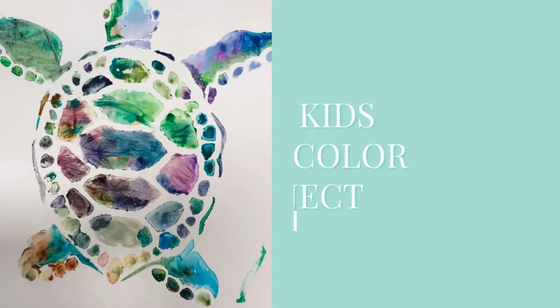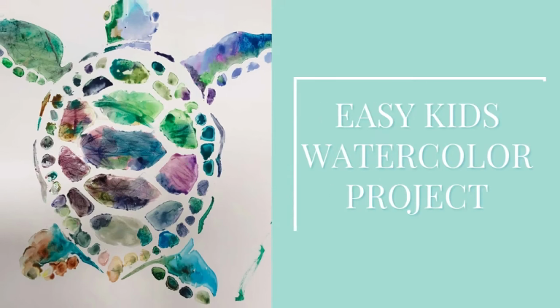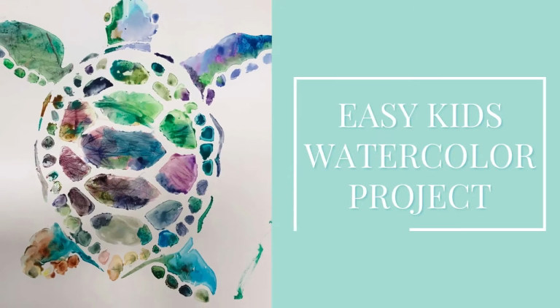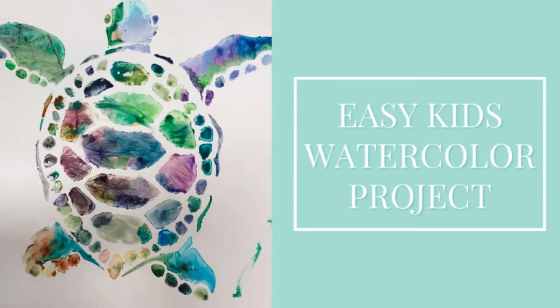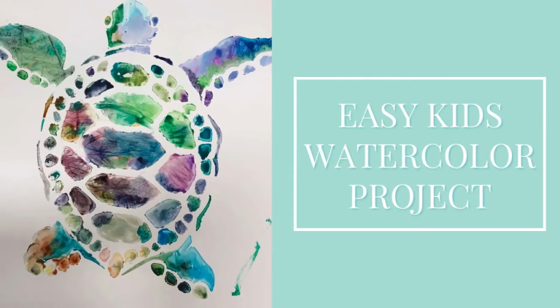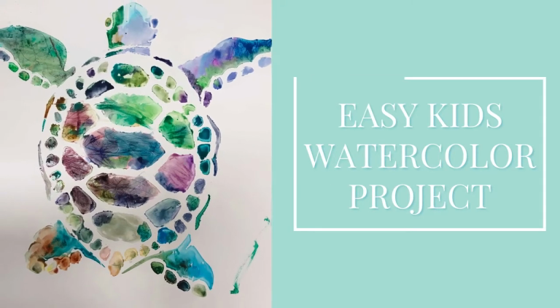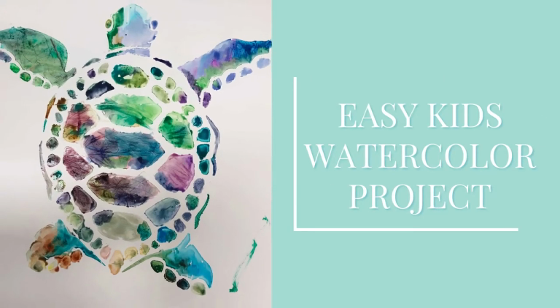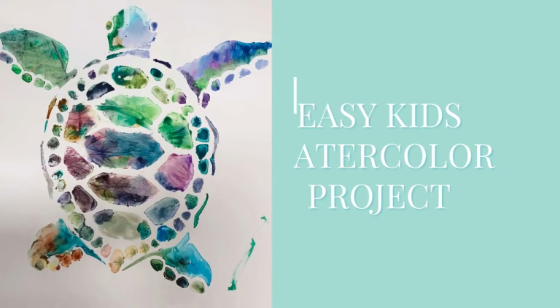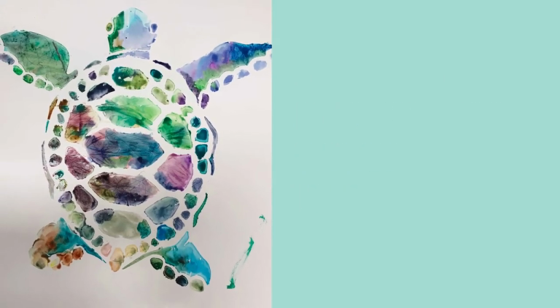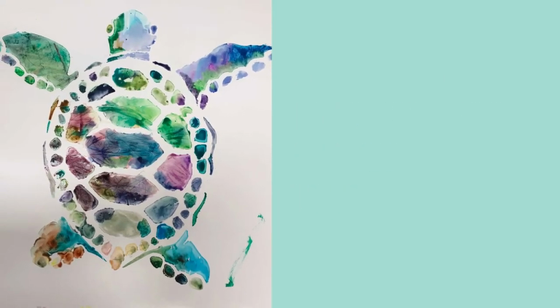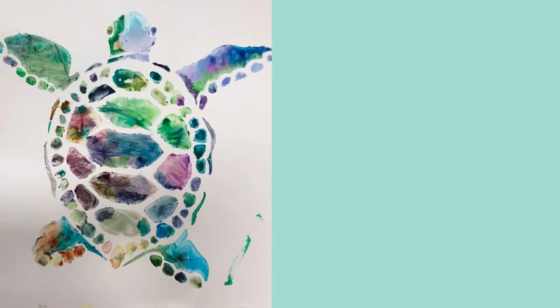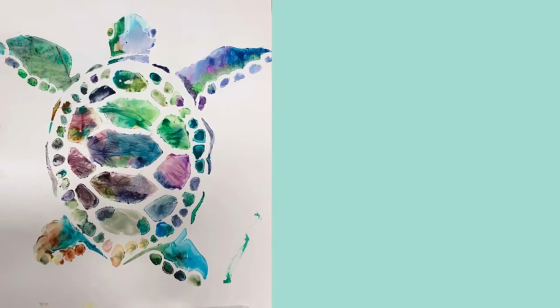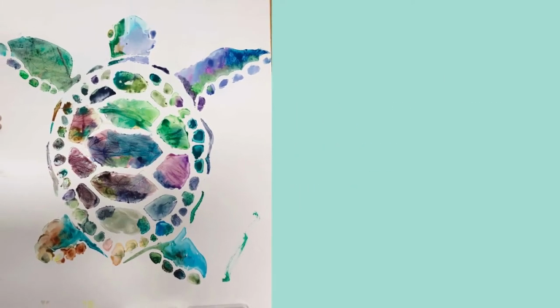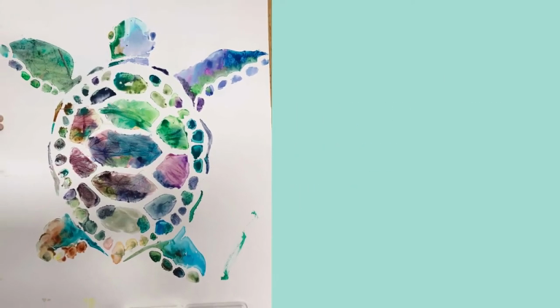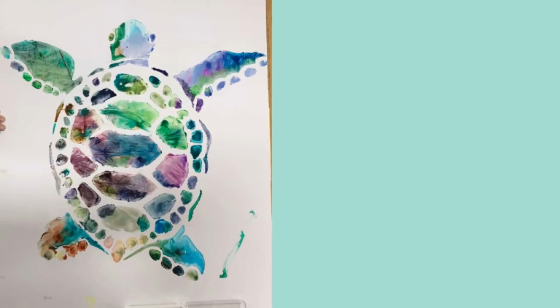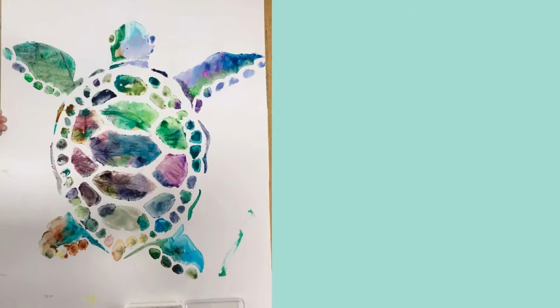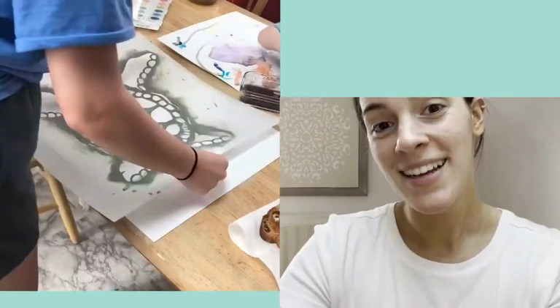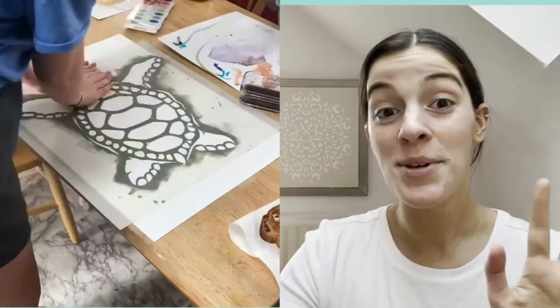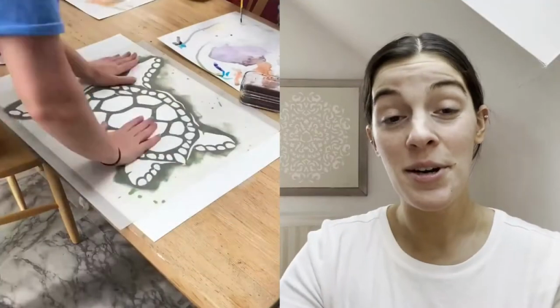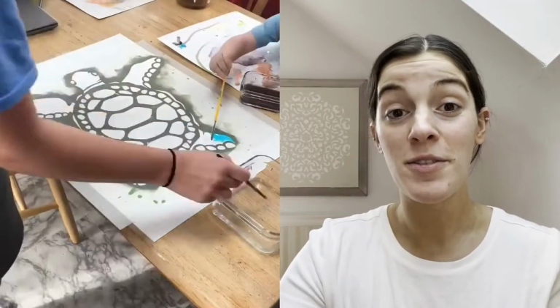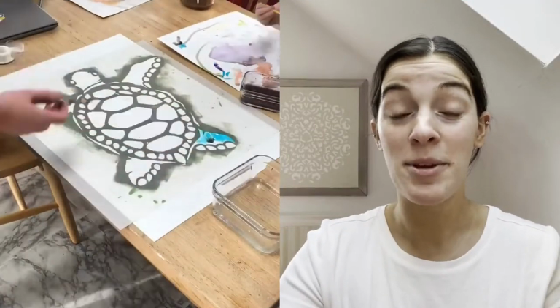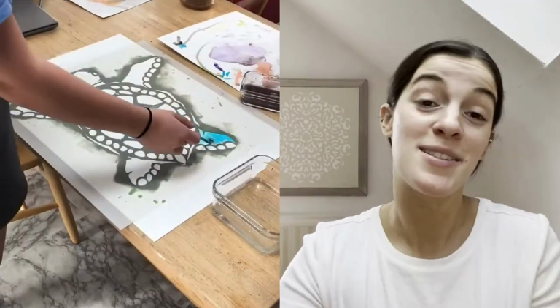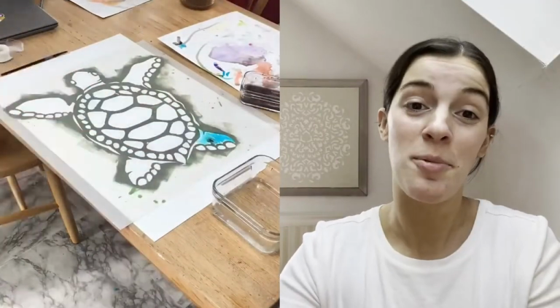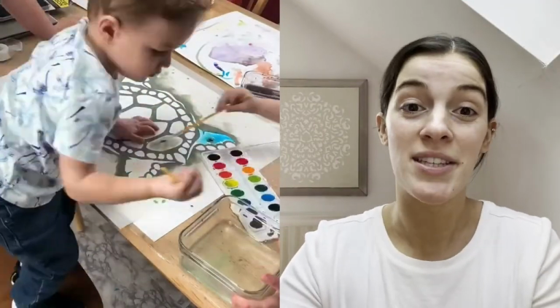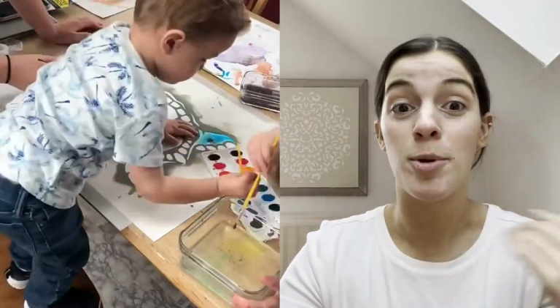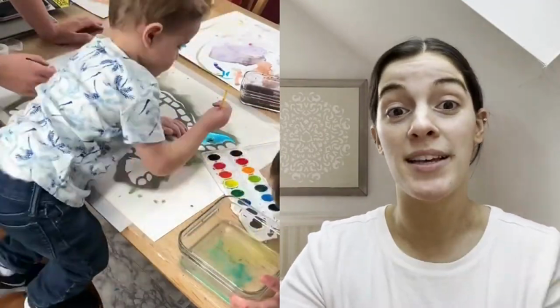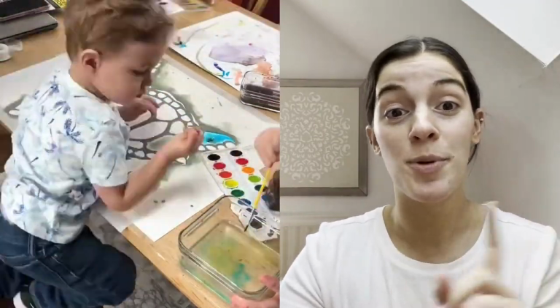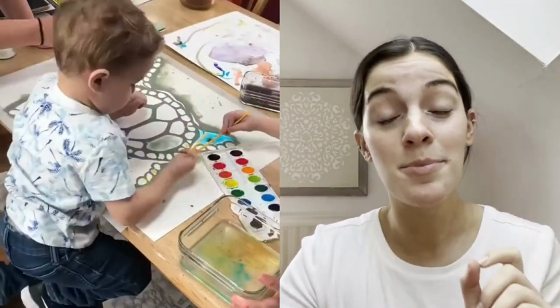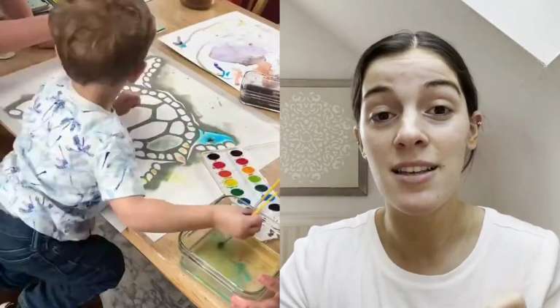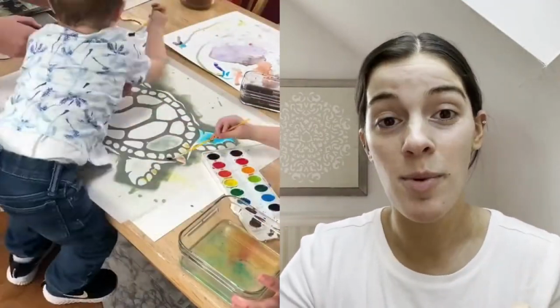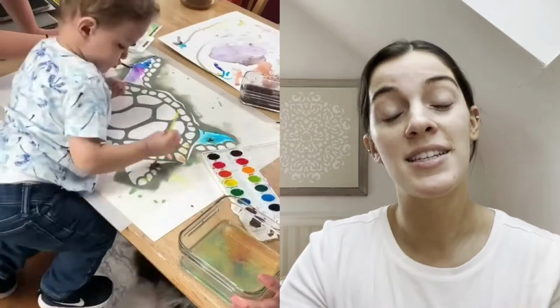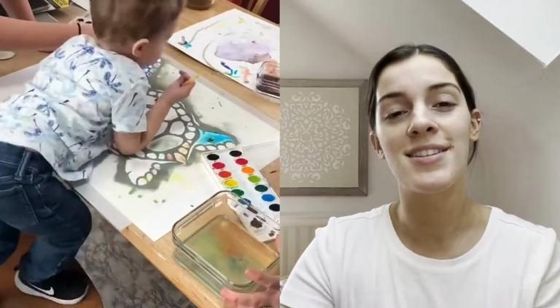Today I'm going to share with you a super fun stenciling project for the whole family. I started off taping down some paper onto the table and then spraying some adhesive on the back of my stencil.